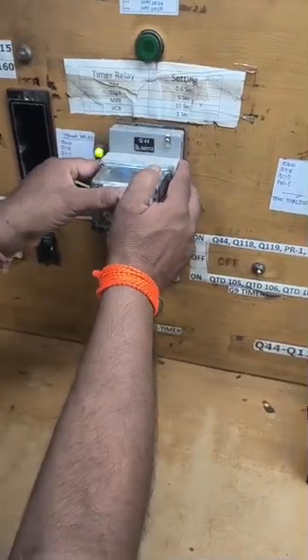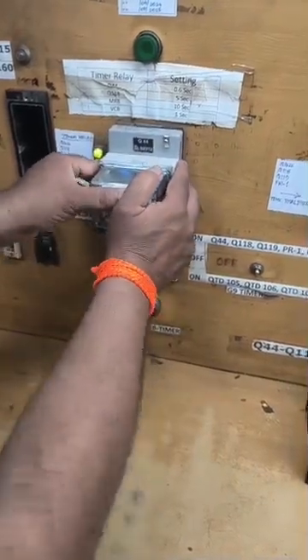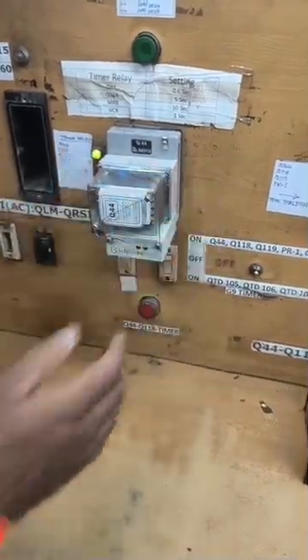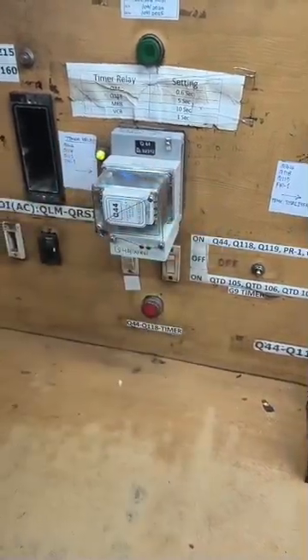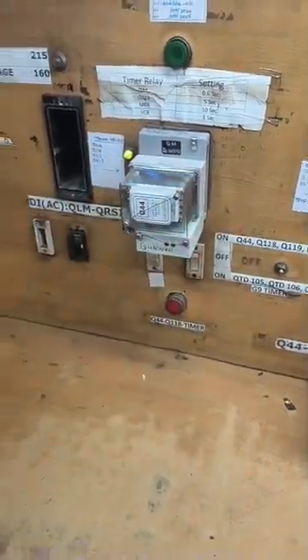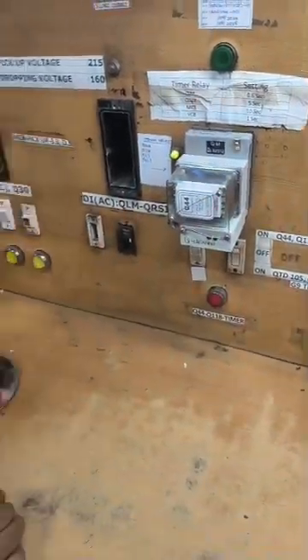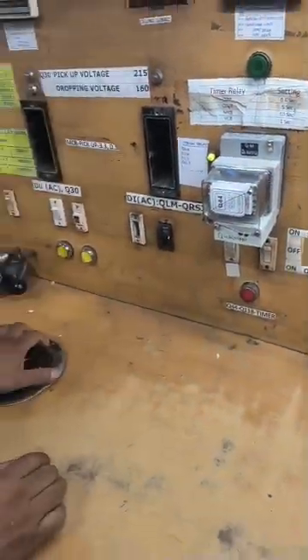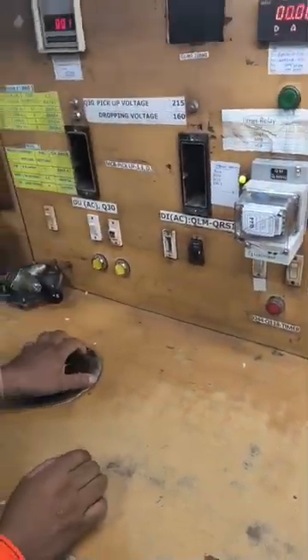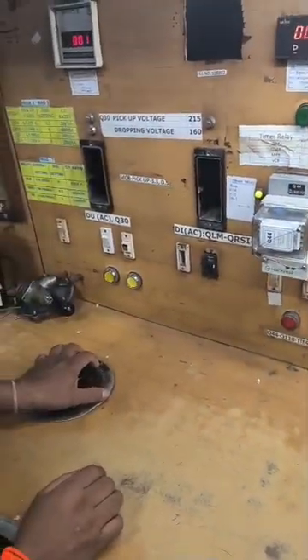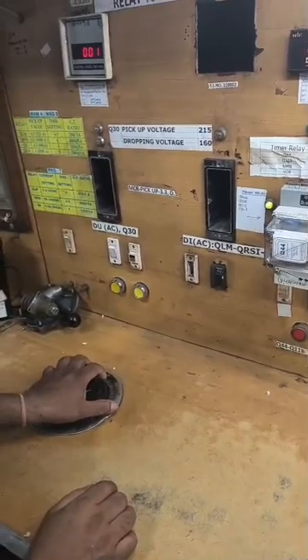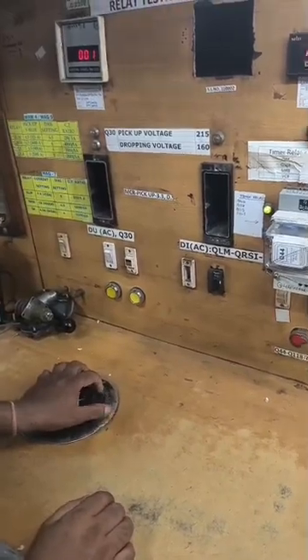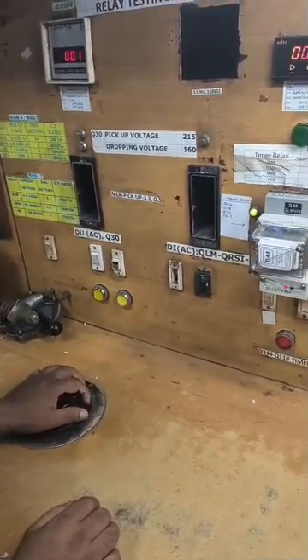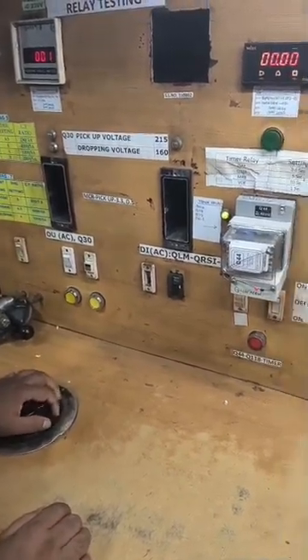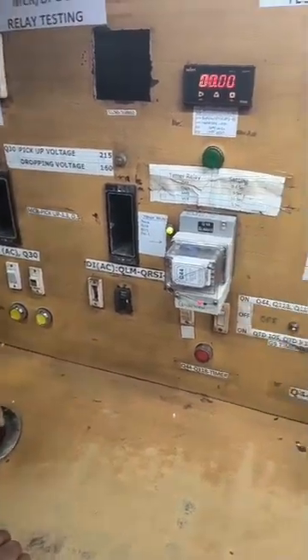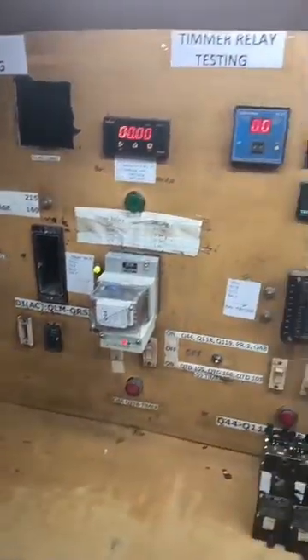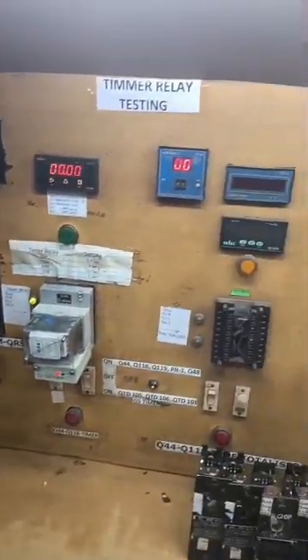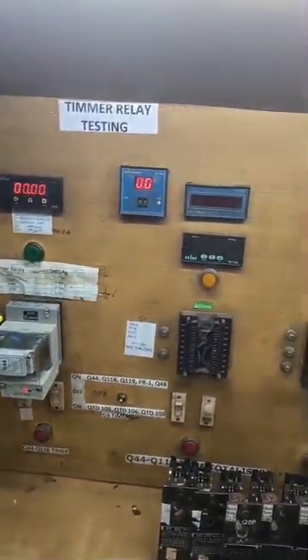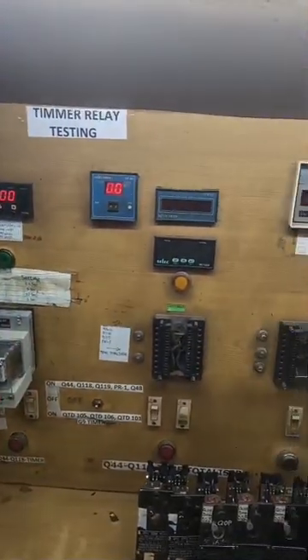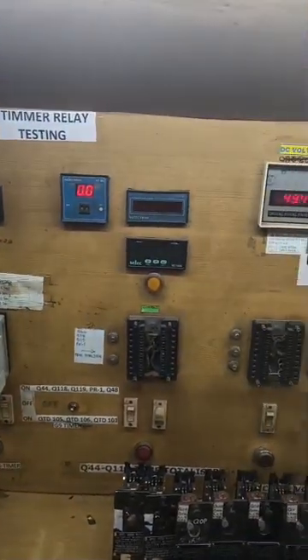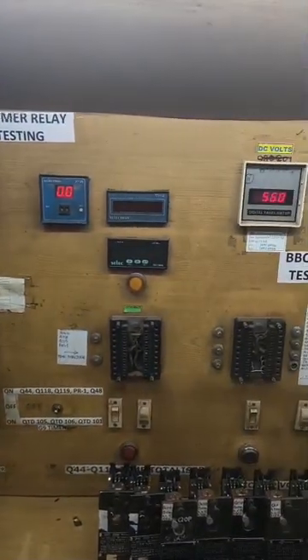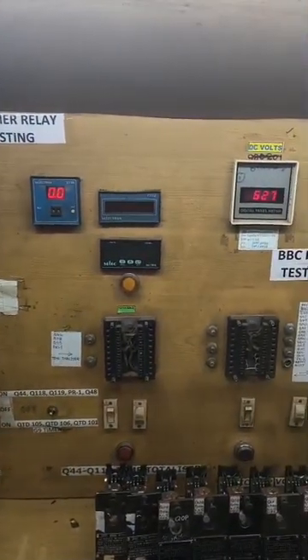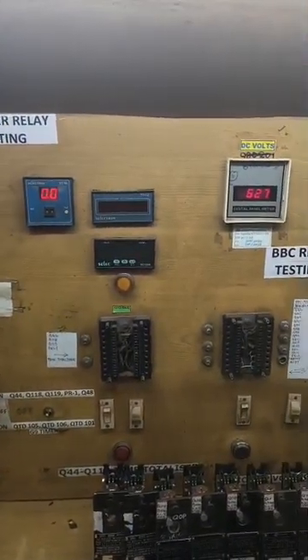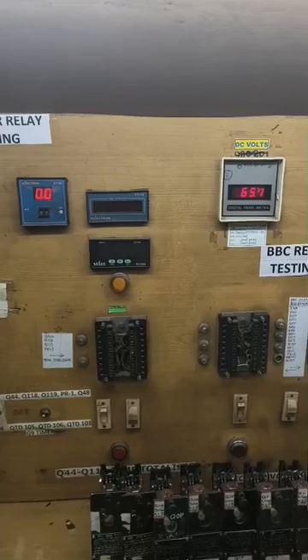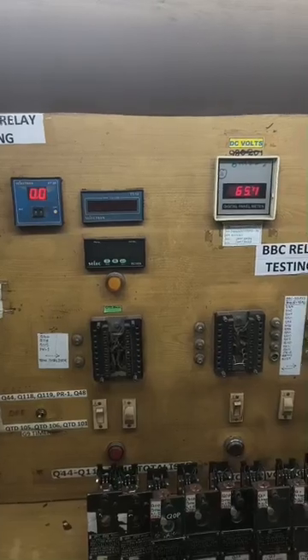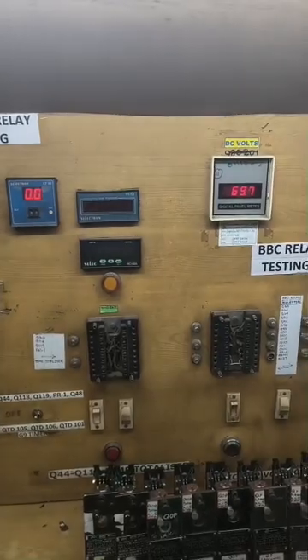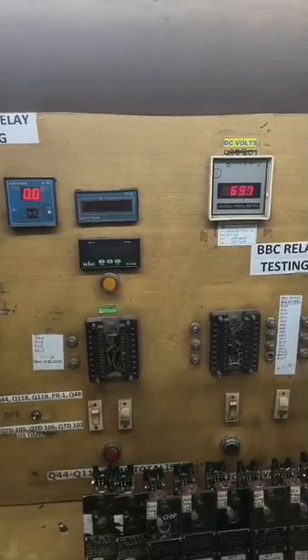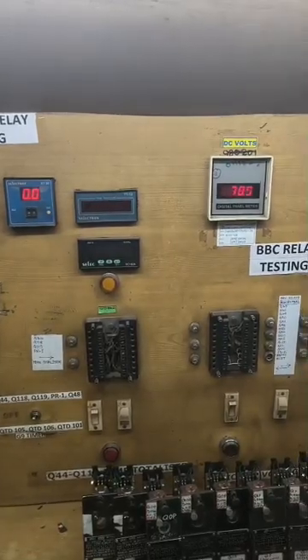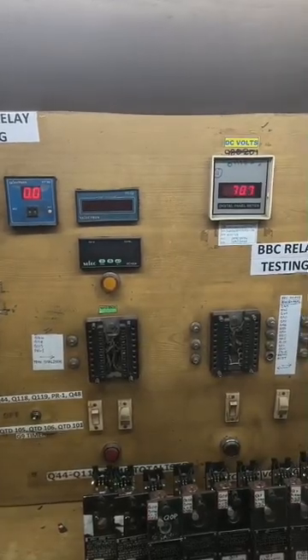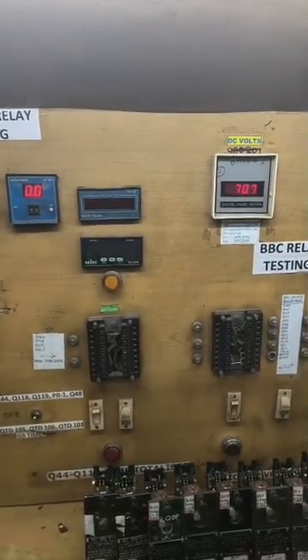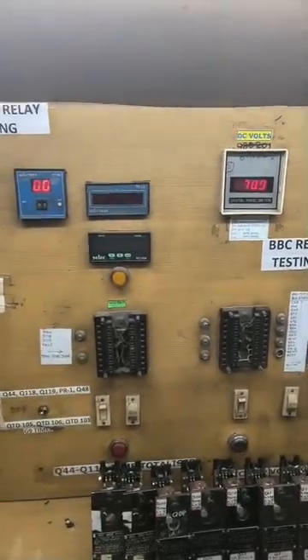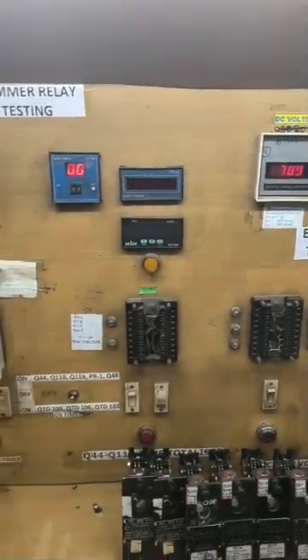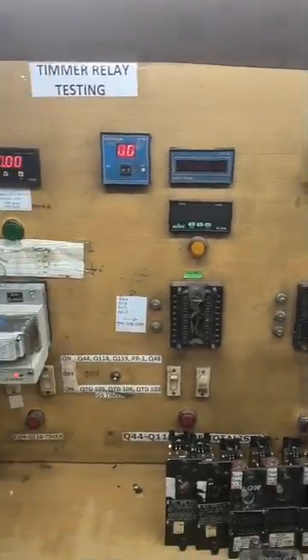Kept the Q44 relay in the test bench and applied 70V DC supply to it. Press the push button and ensure the time lag of 0.6 seconds in the timer.